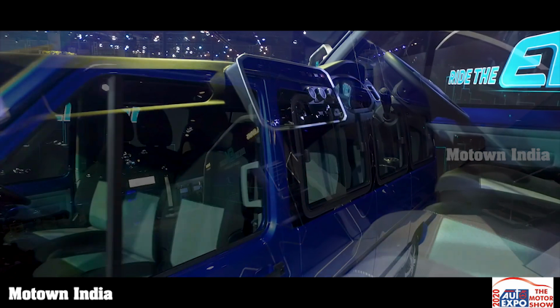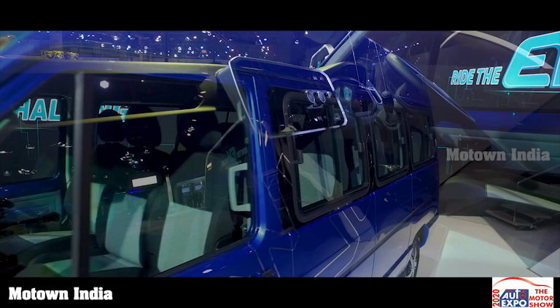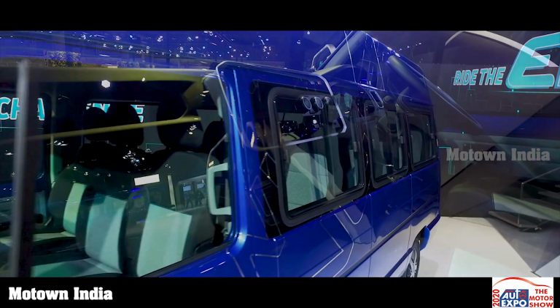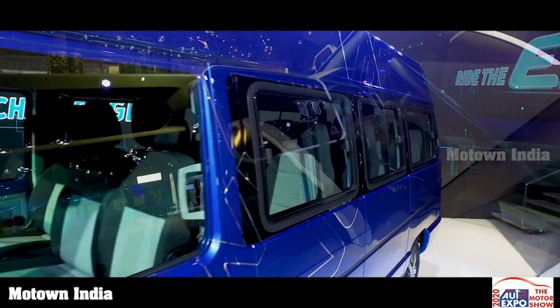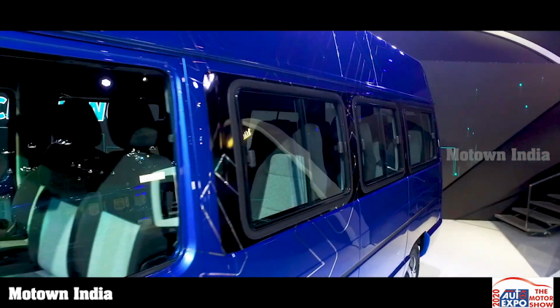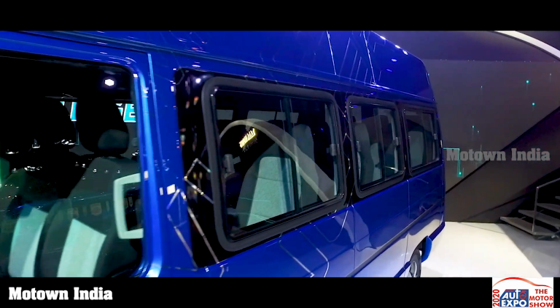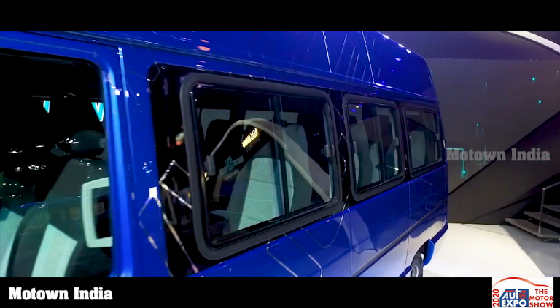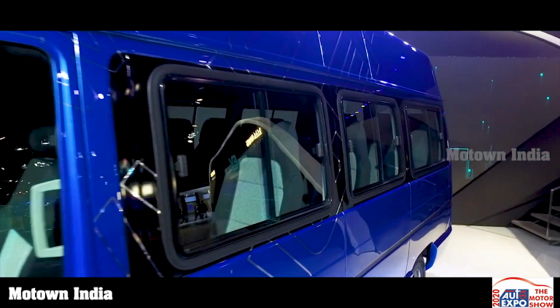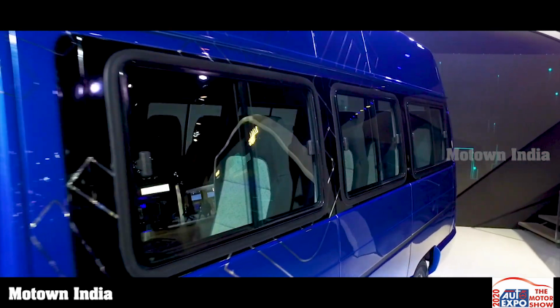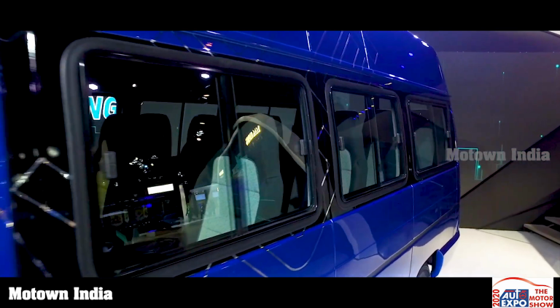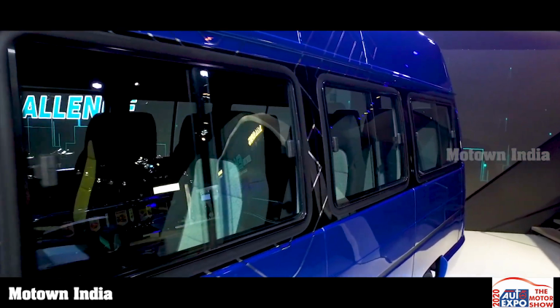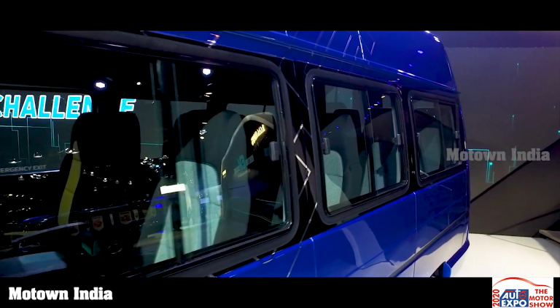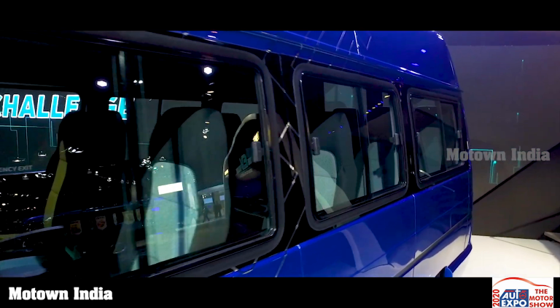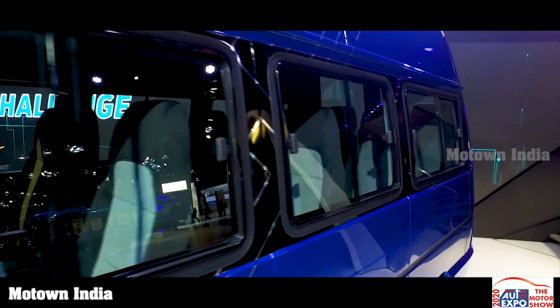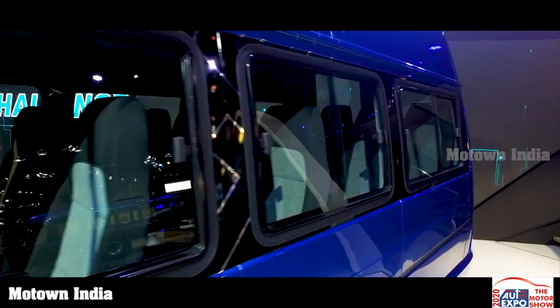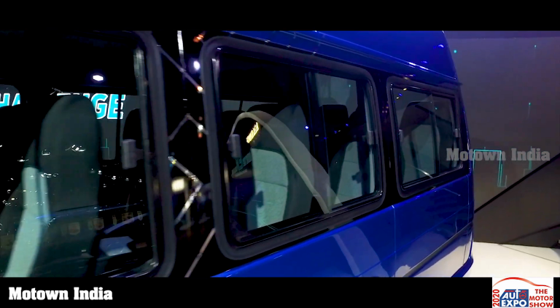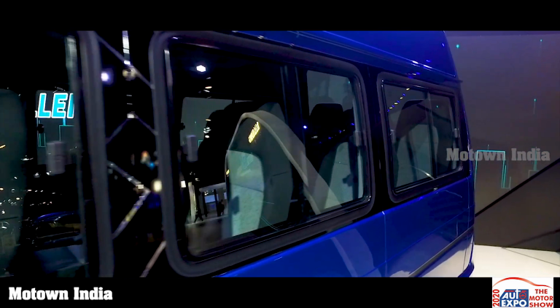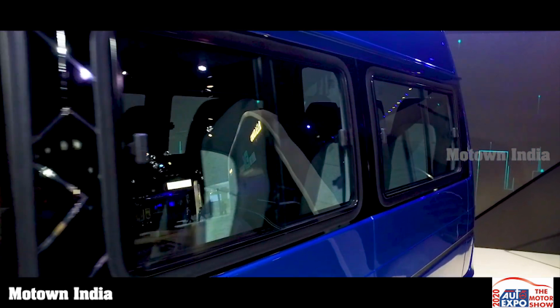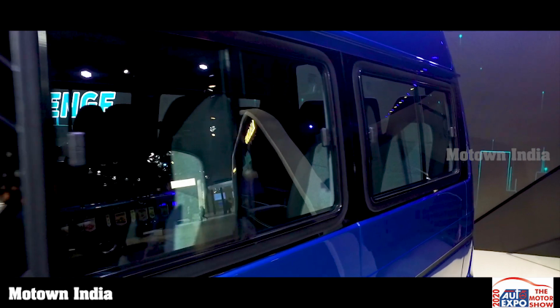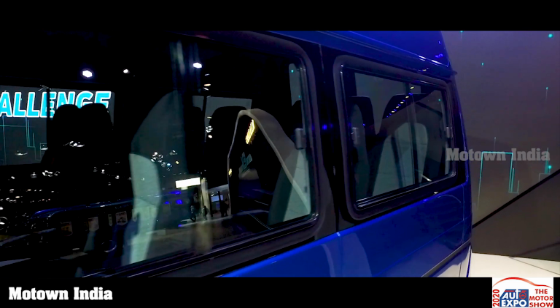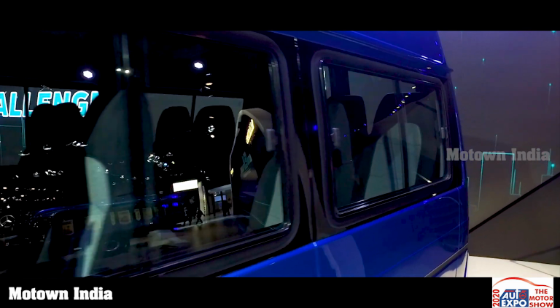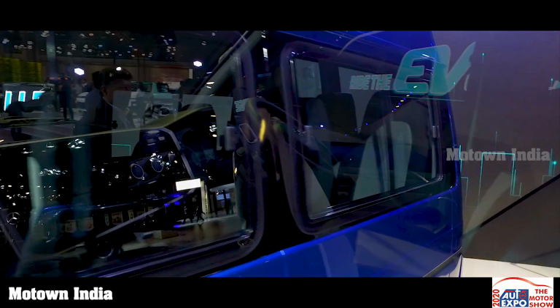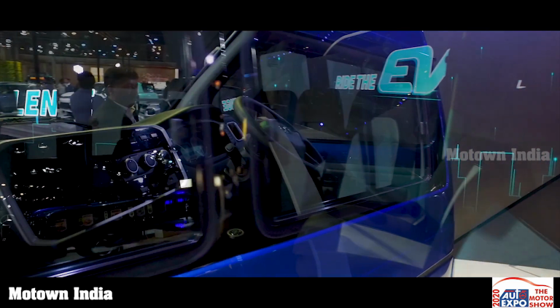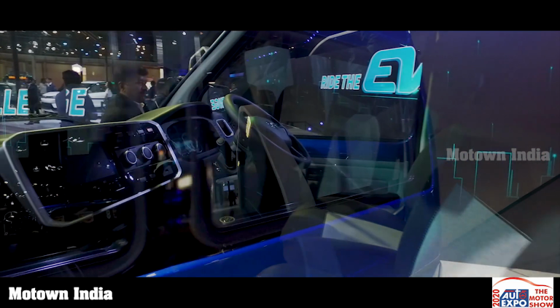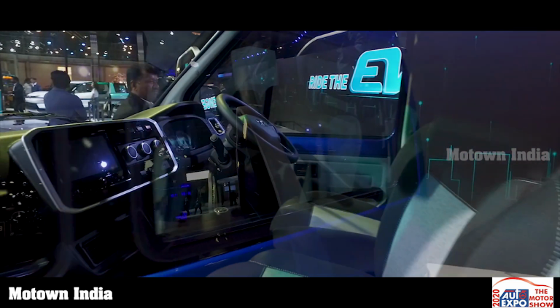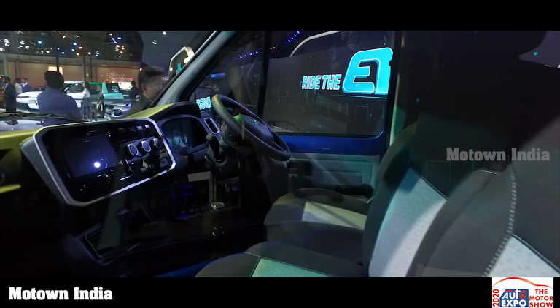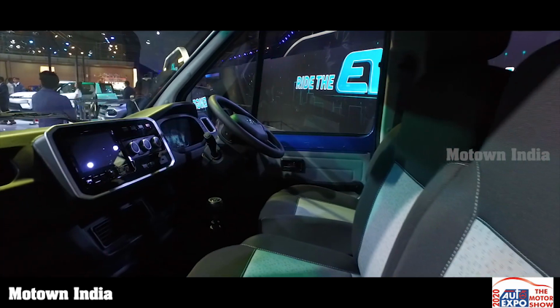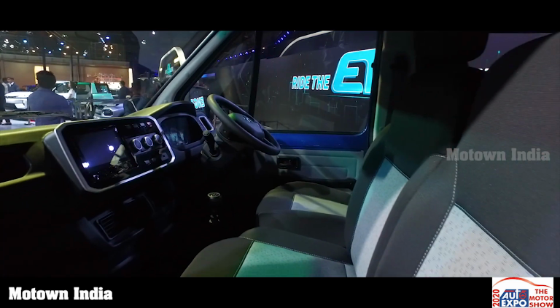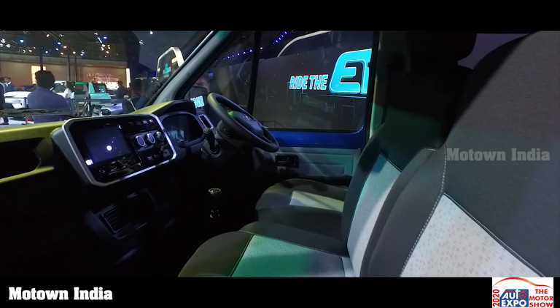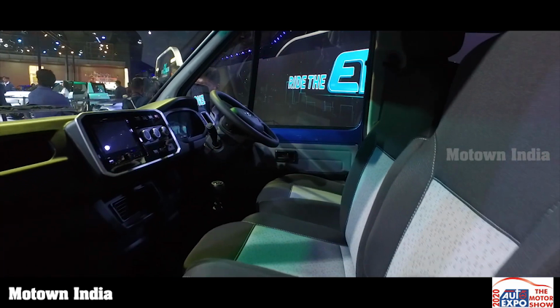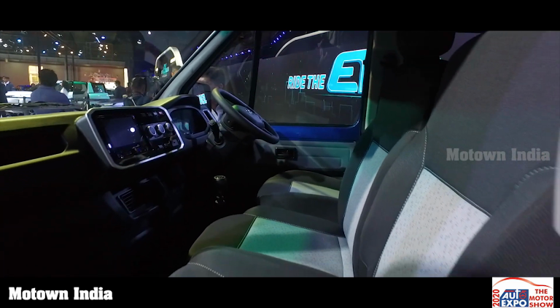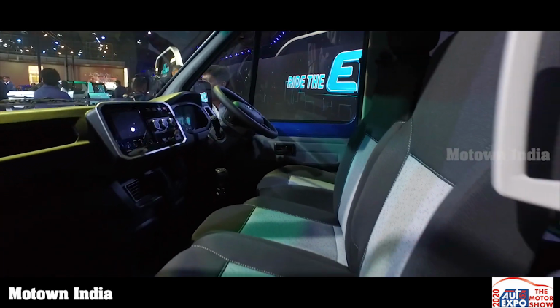Passenger seats with horizontal slide for better shoulder width, lap belts for all passenger seats for safety, and multiple USB charging points.